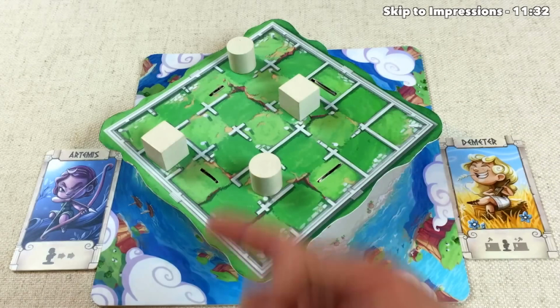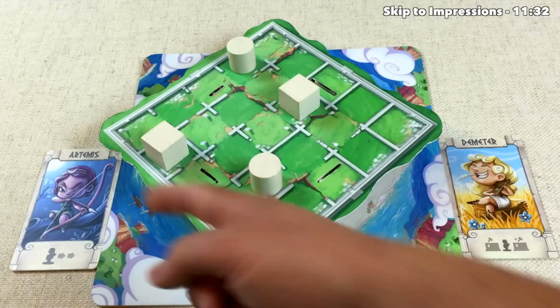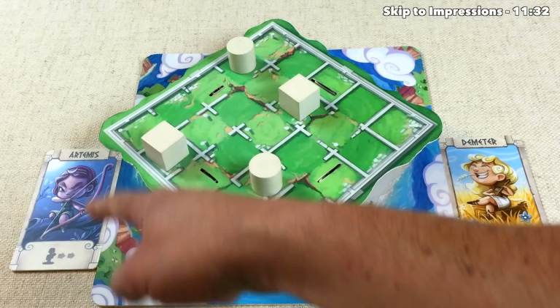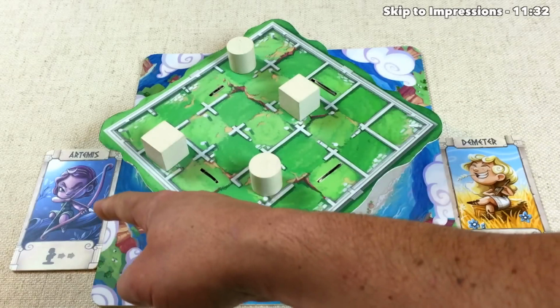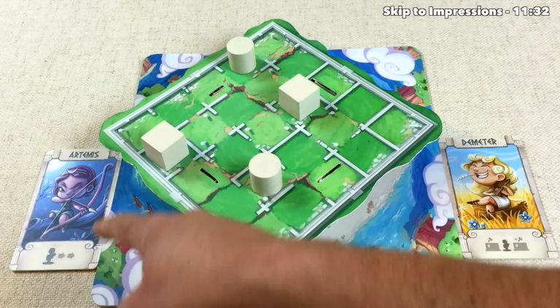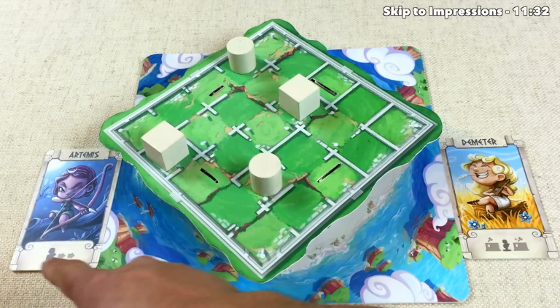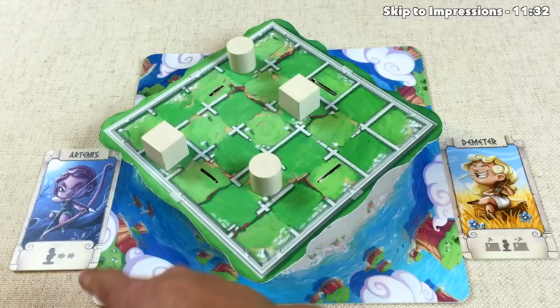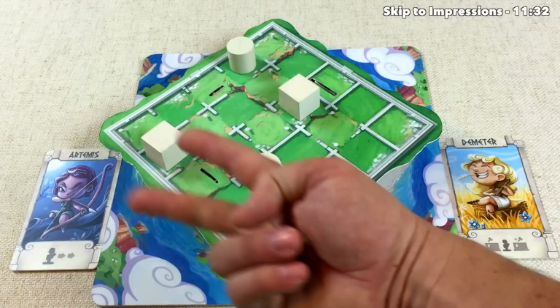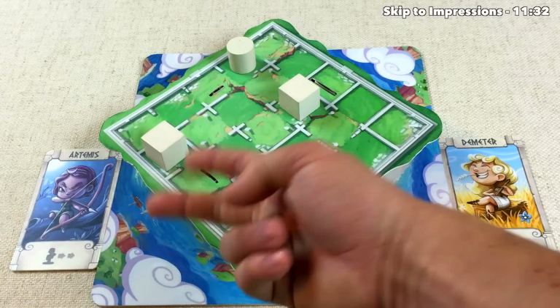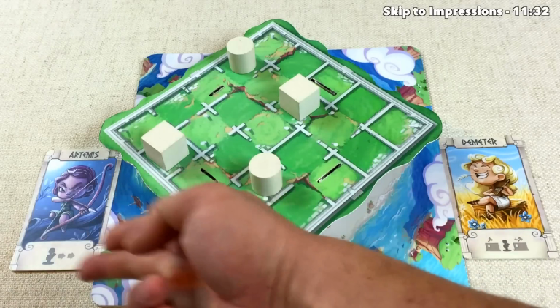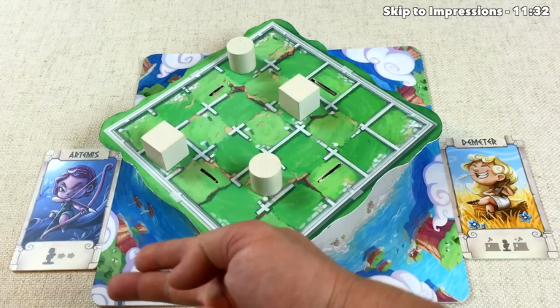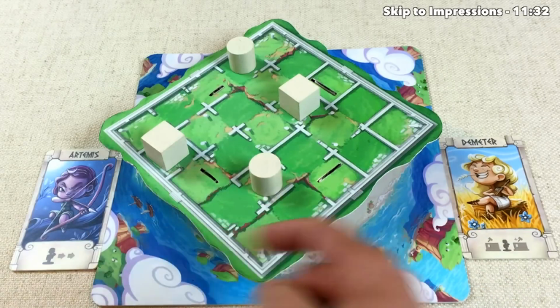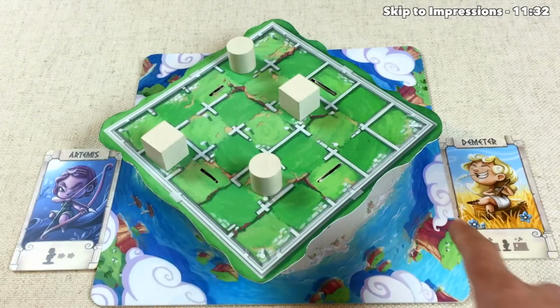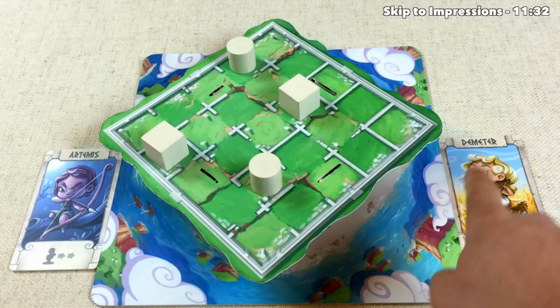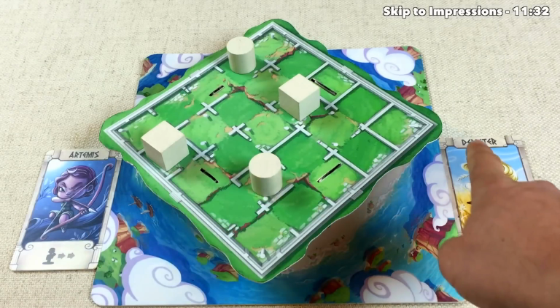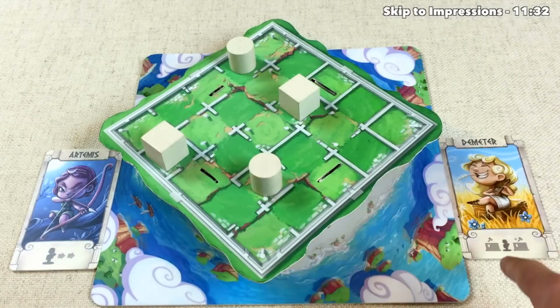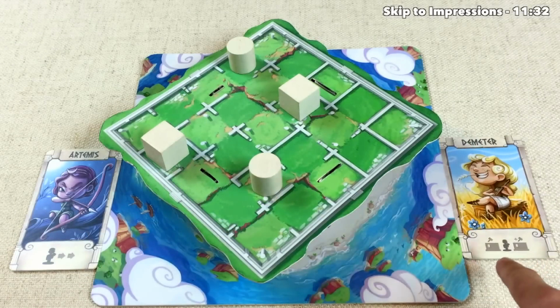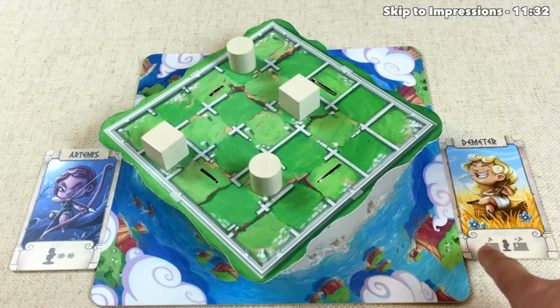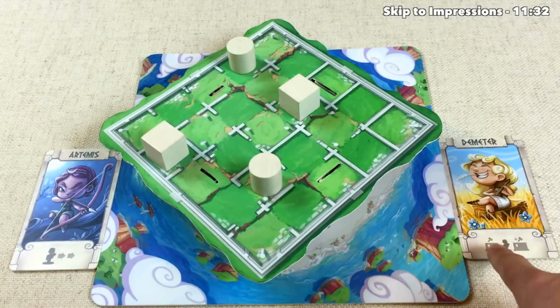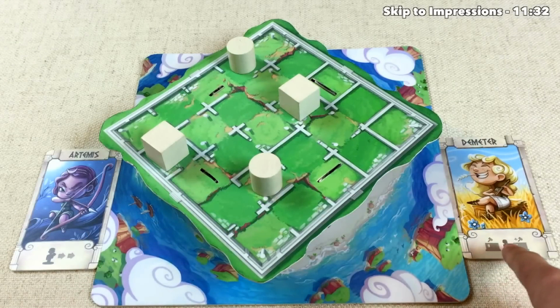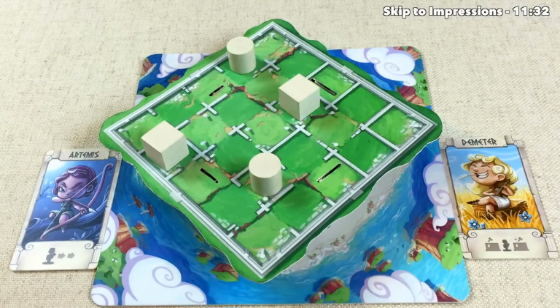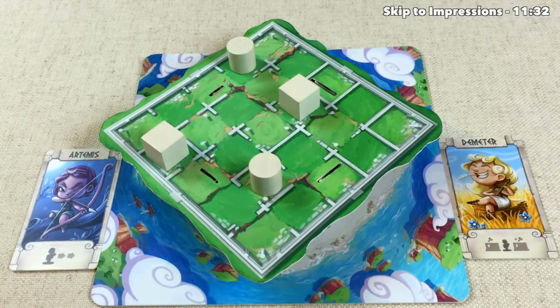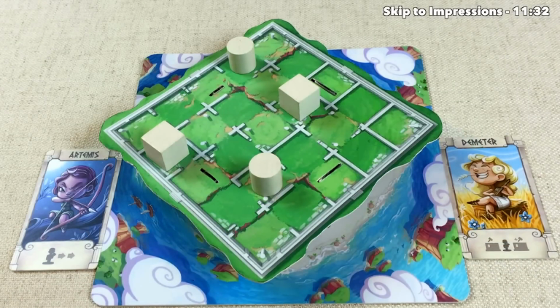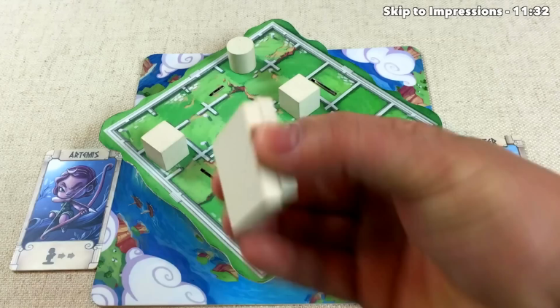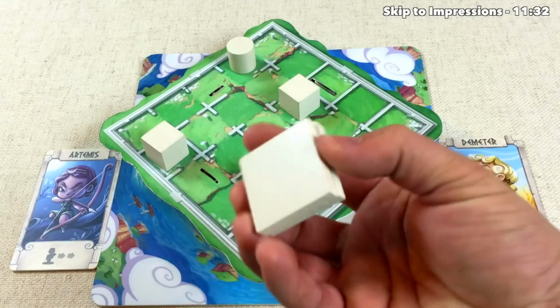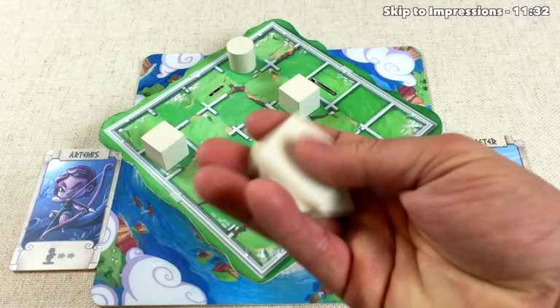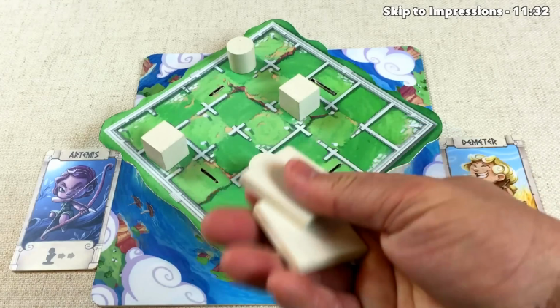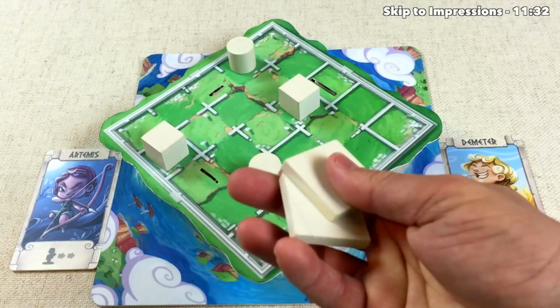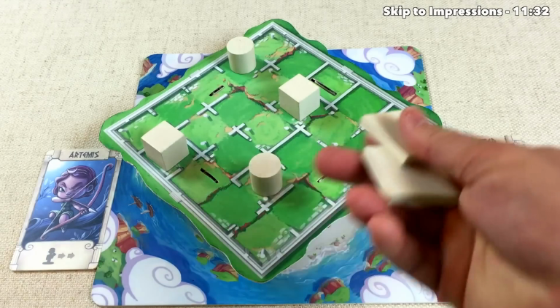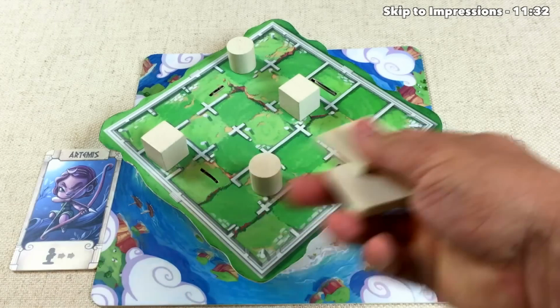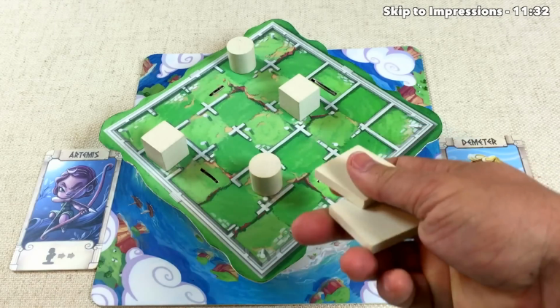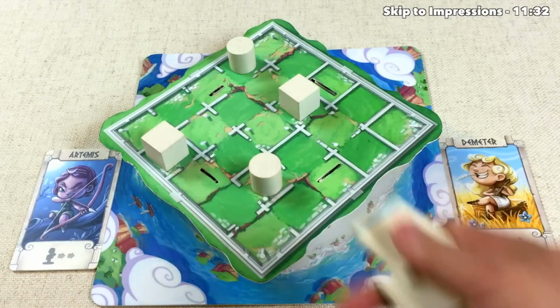The bonus Artemis gets is they can move their builder twice before they build. The bonus Demeter gets is that once they've moved, they can actually build two different blocks, but they have to be in different spots.